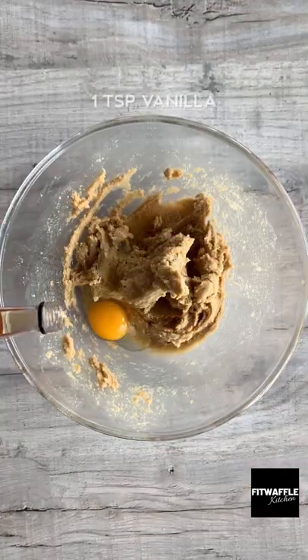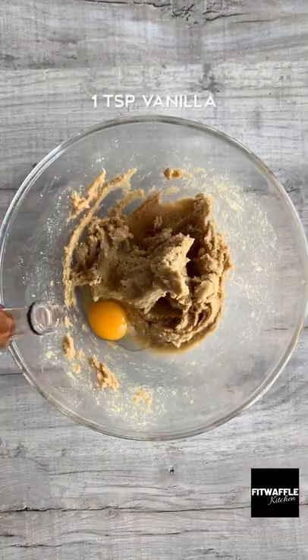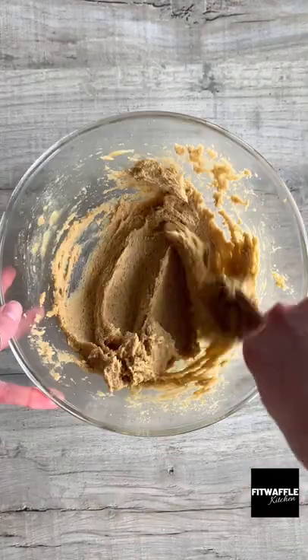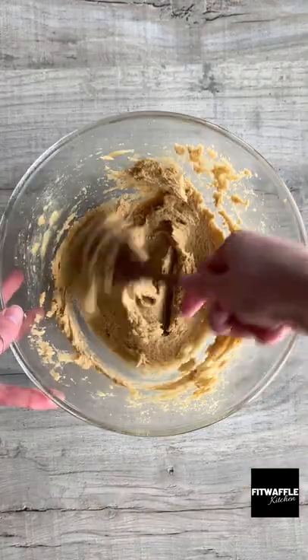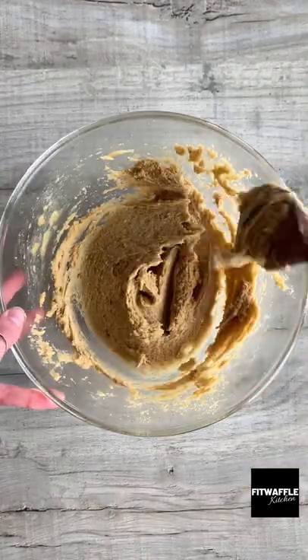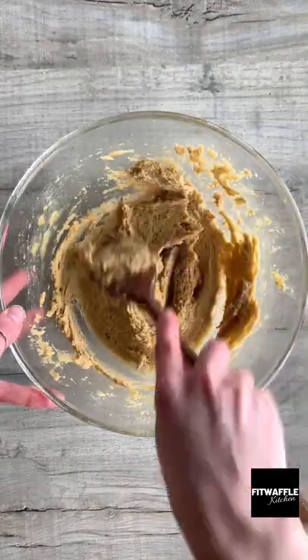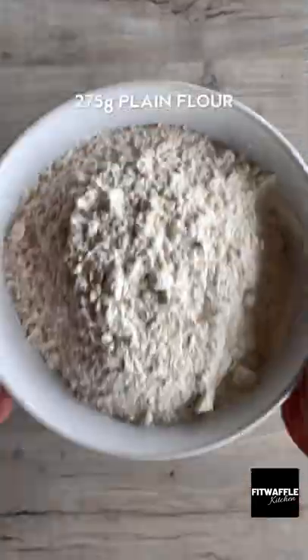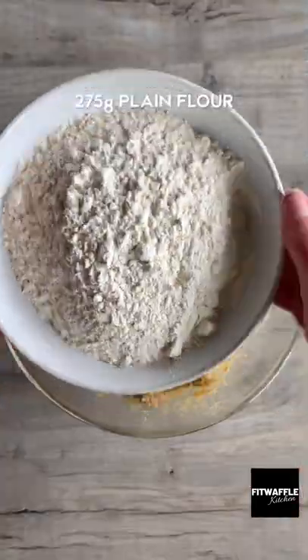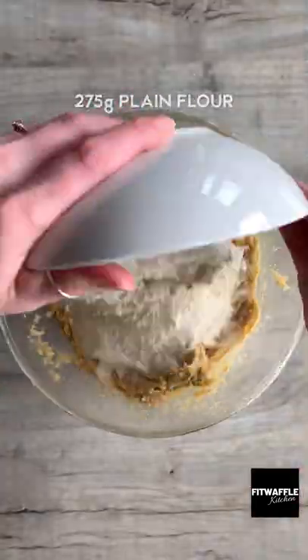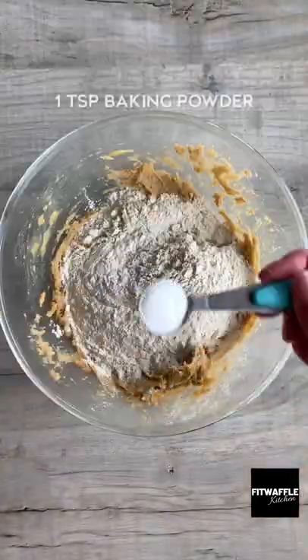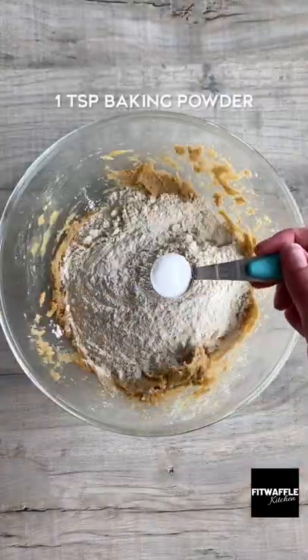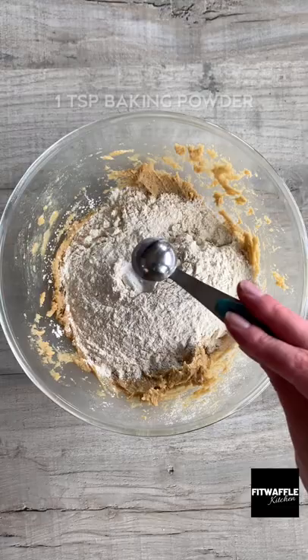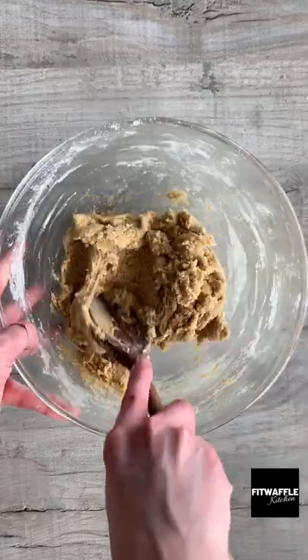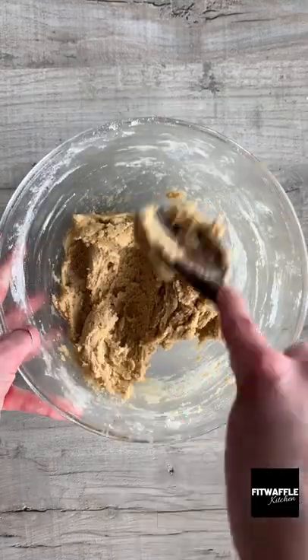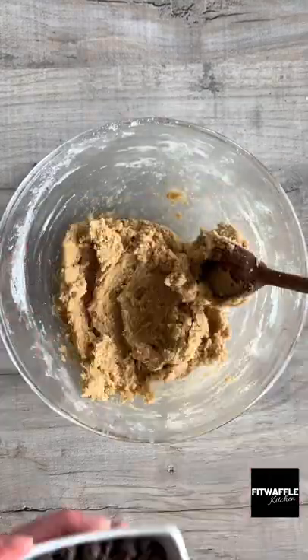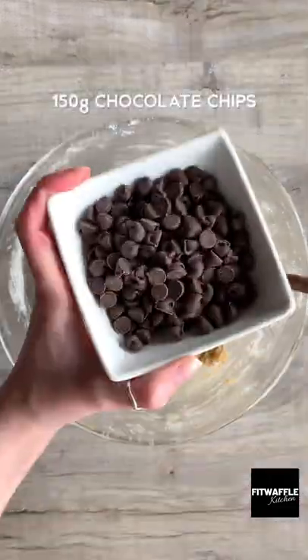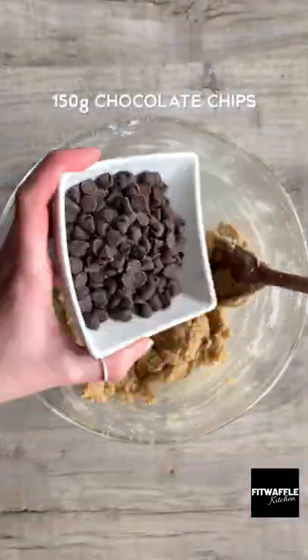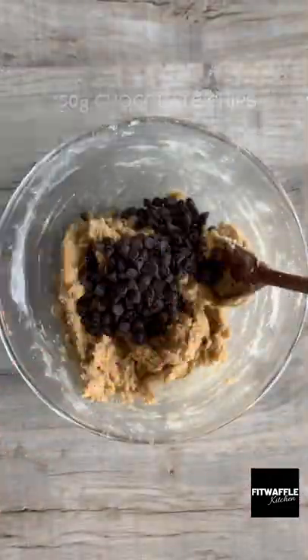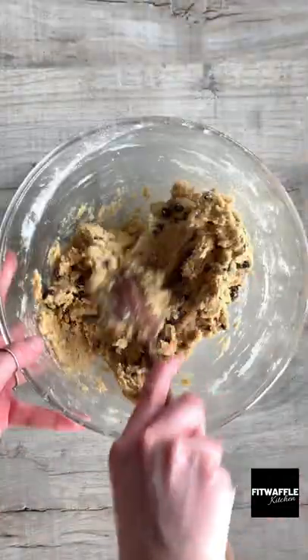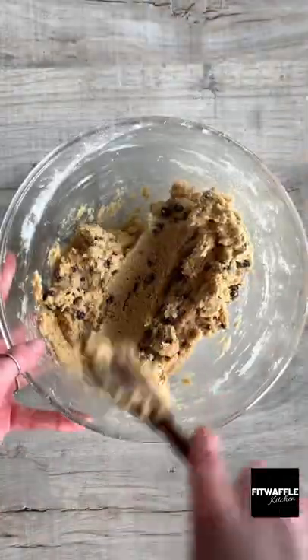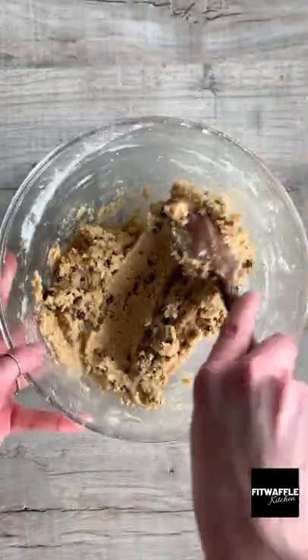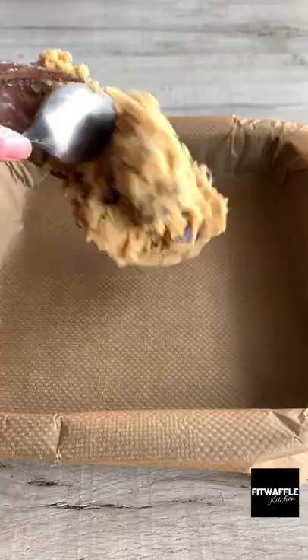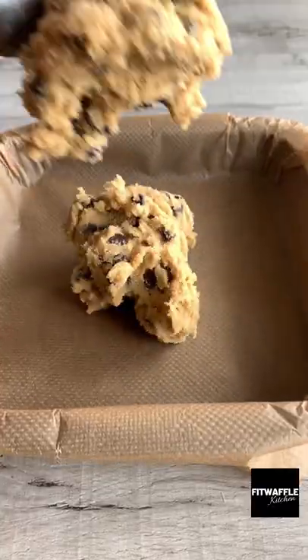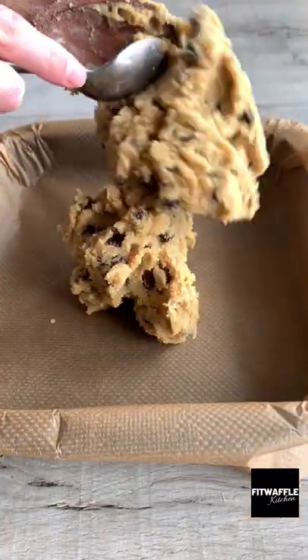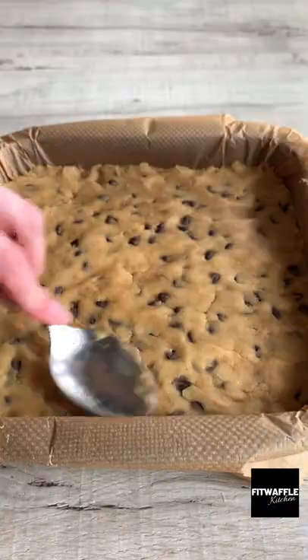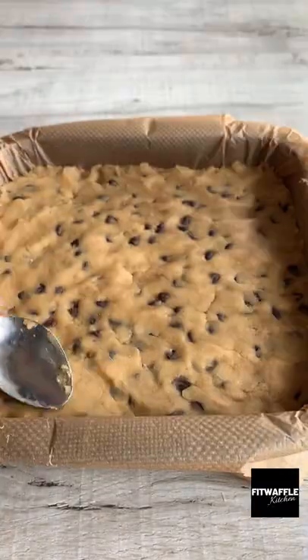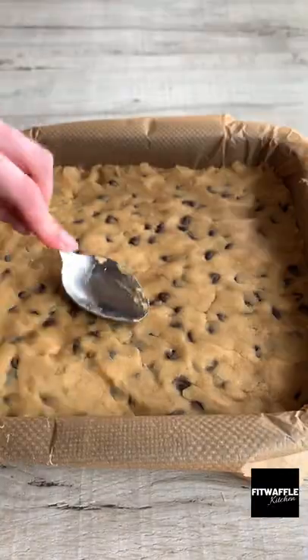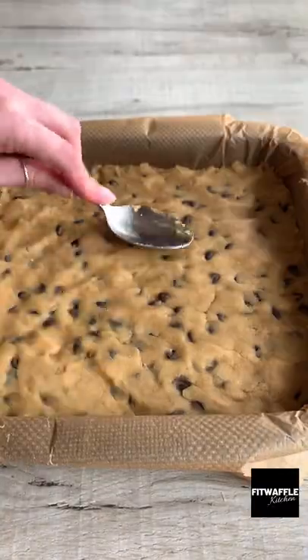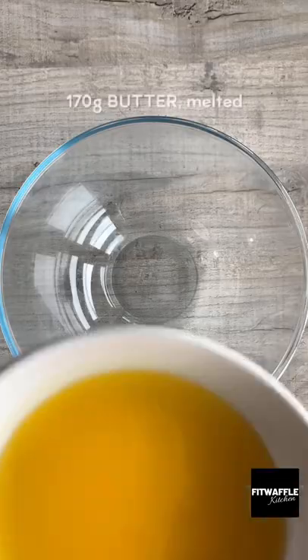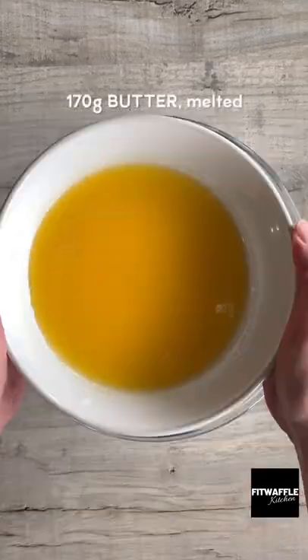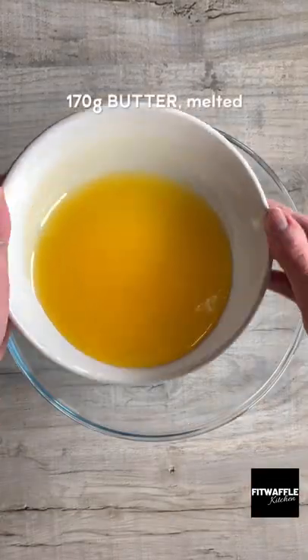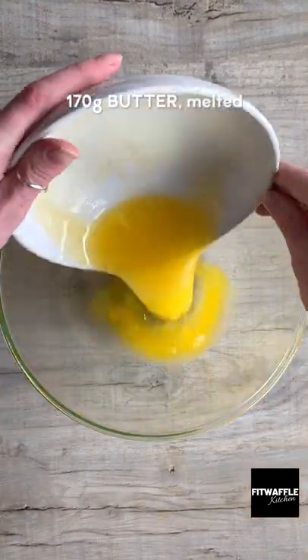Add one egg and vanilla and mix these in. Add flour and baking powder and mix to form a dough. Then add the chocolate chips and fold these in. Scoop the mix into a baking tray, press it down, then refrigerate for now.